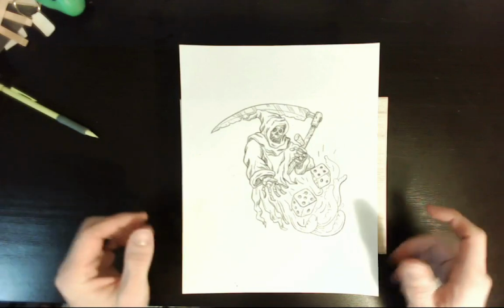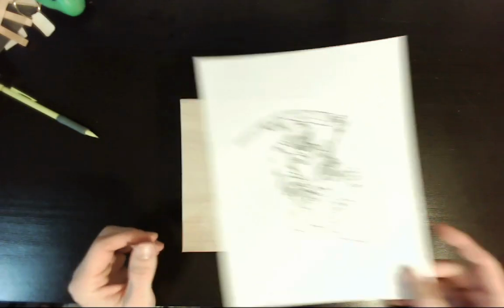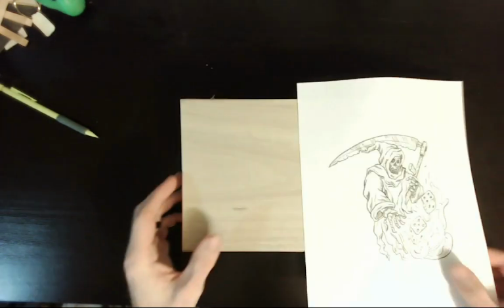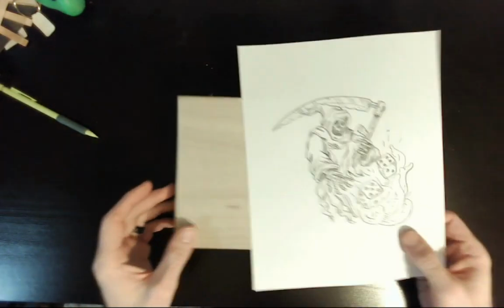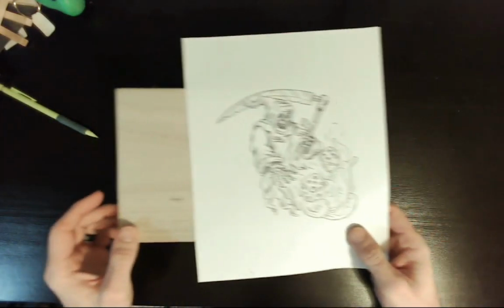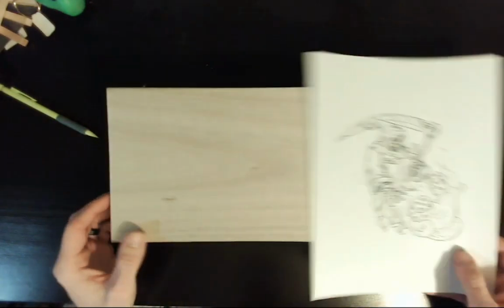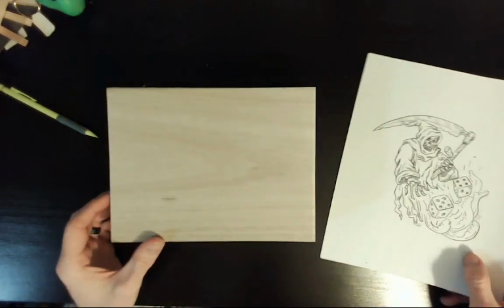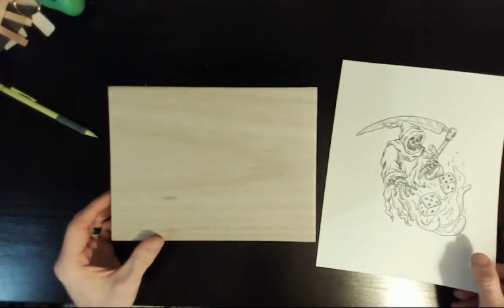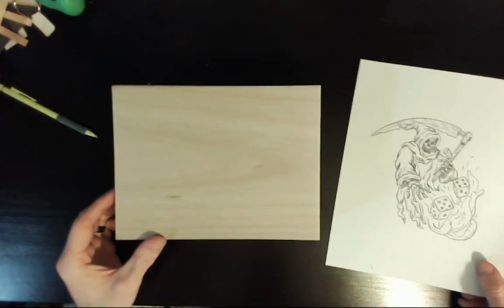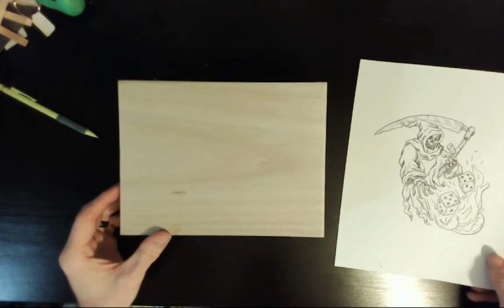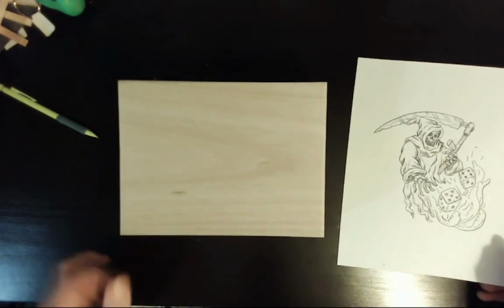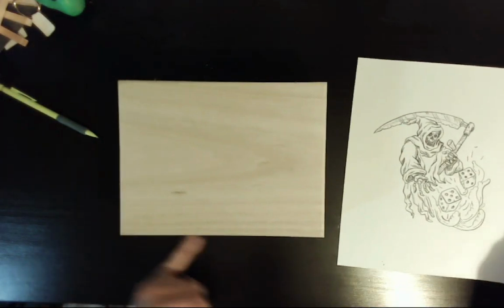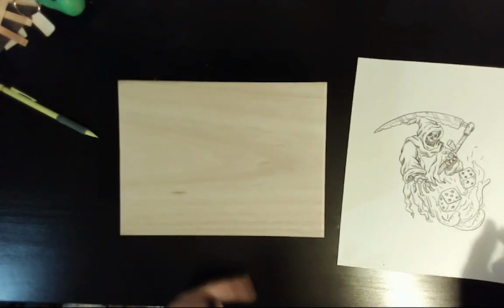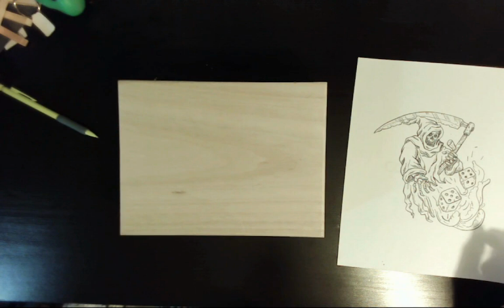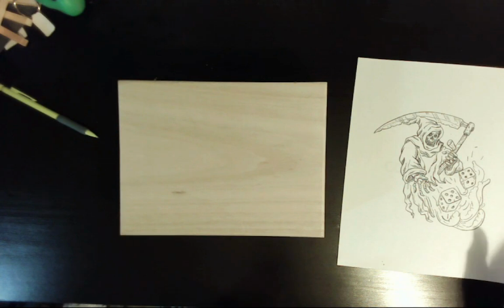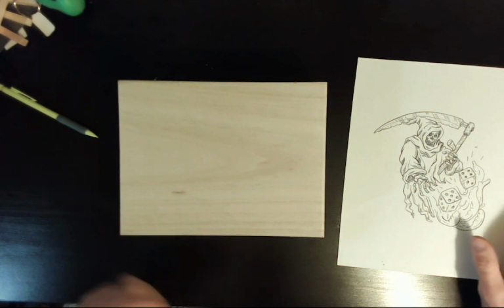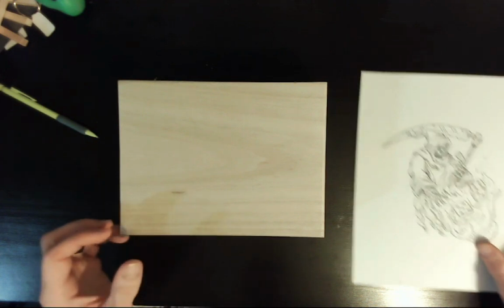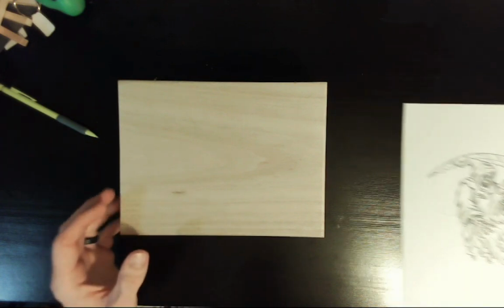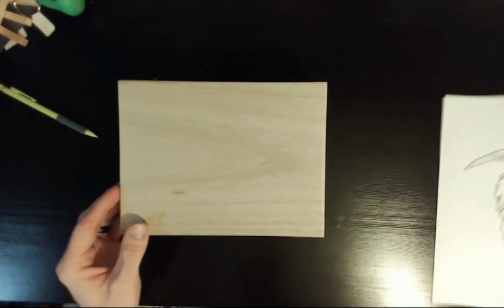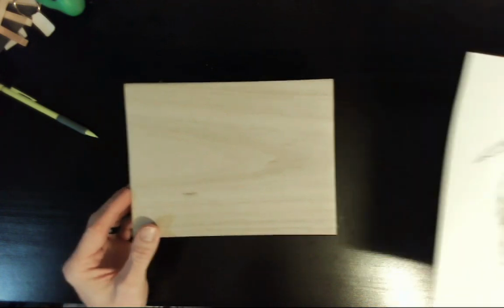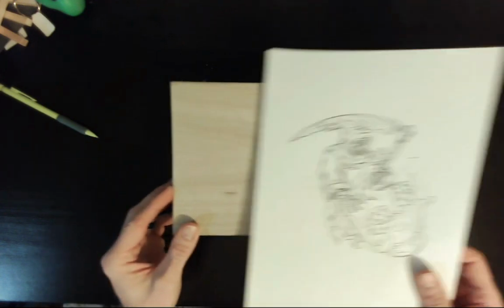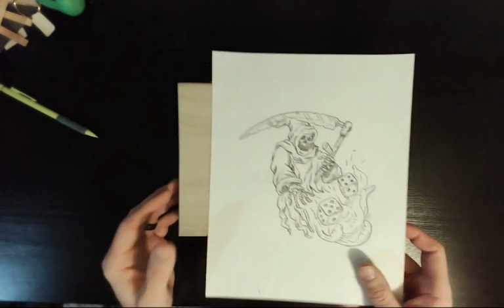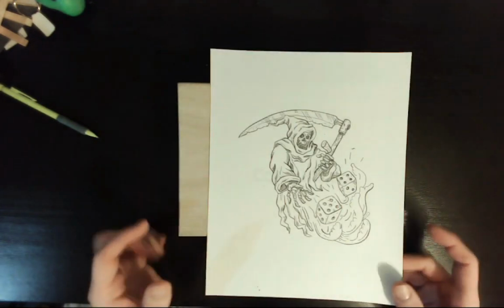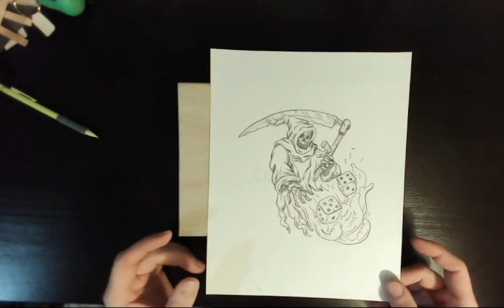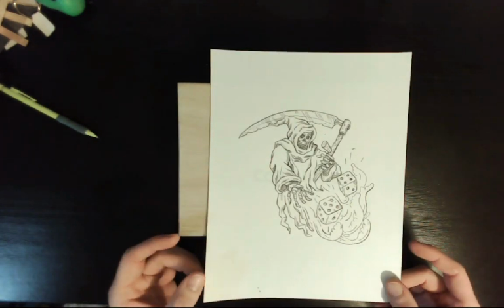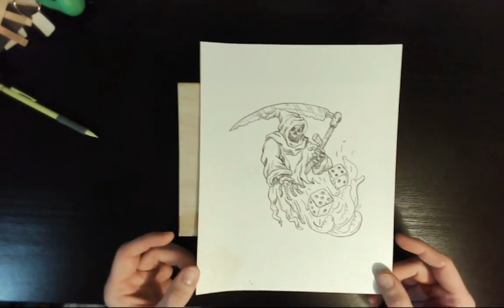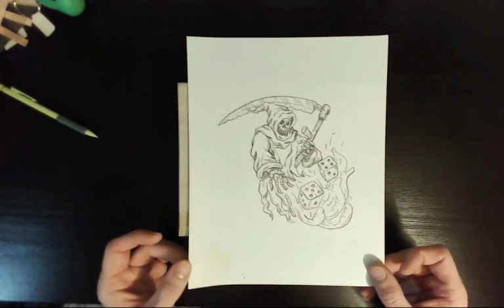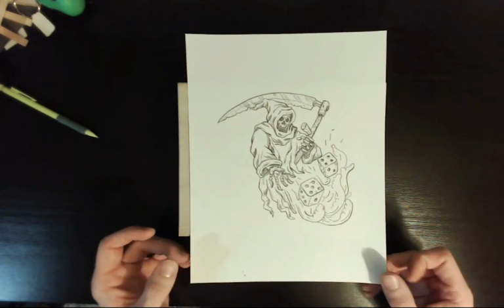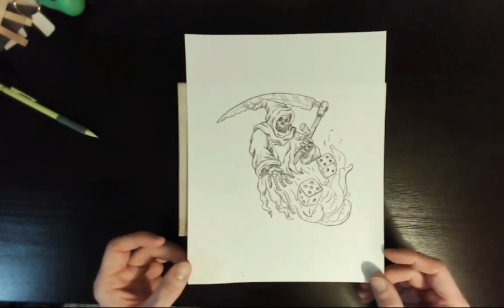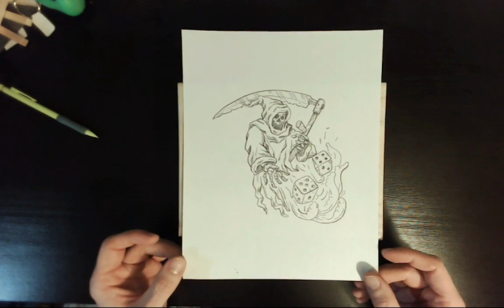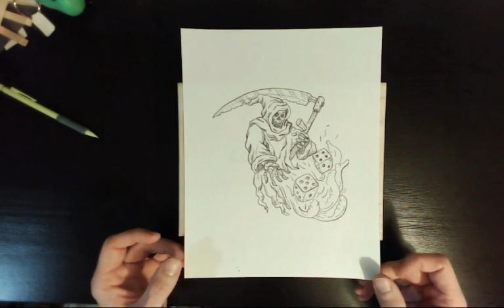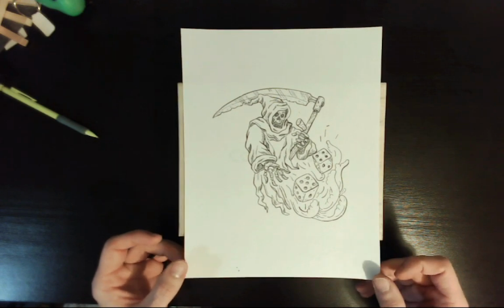Hello everybody and thanks for watching. Today I decided it was time to add a little art to this box I've had laying around for a while. Since one of my hobbies are board games I've been wanting to decorate it in some way to reflect that.